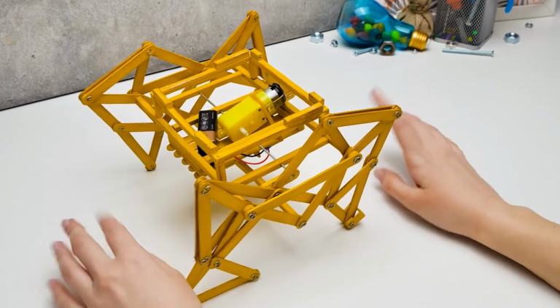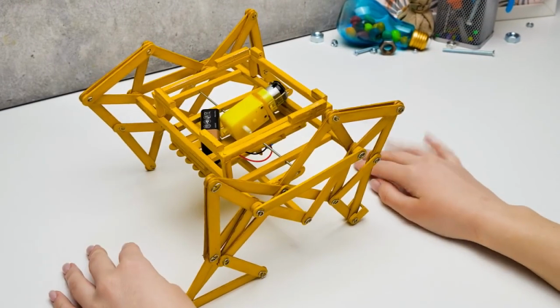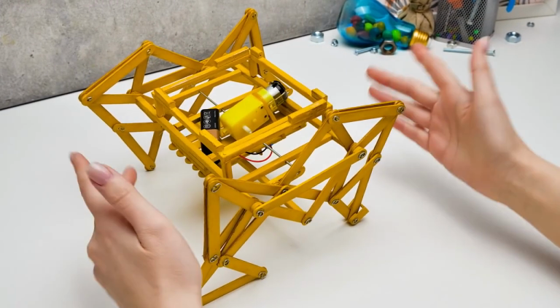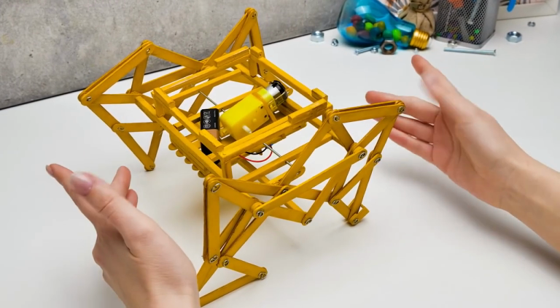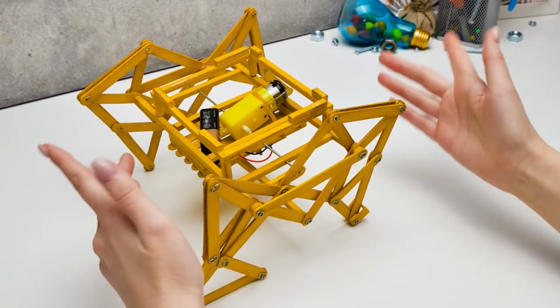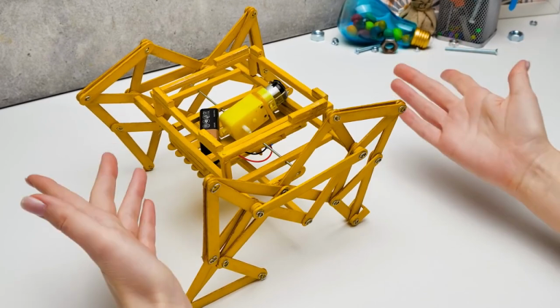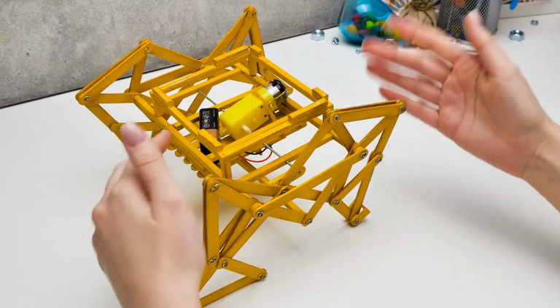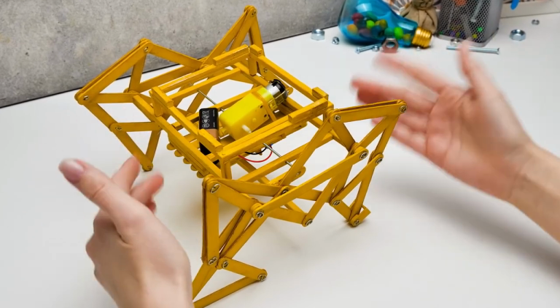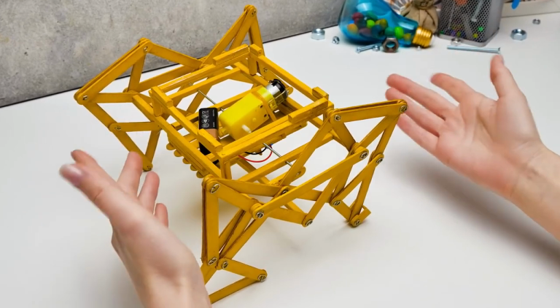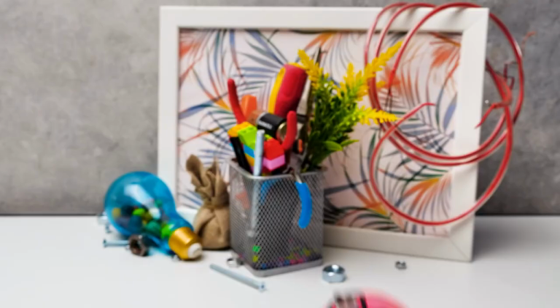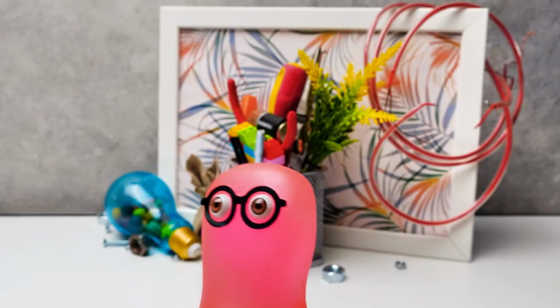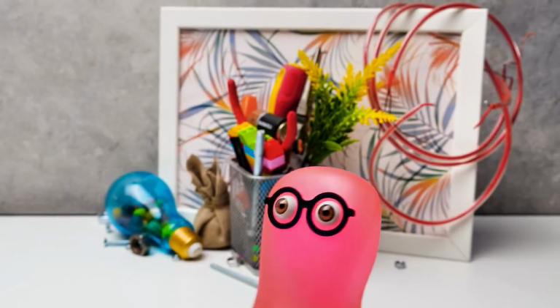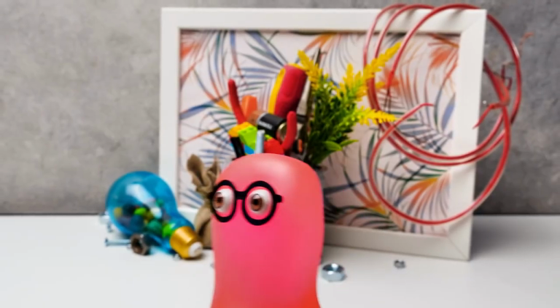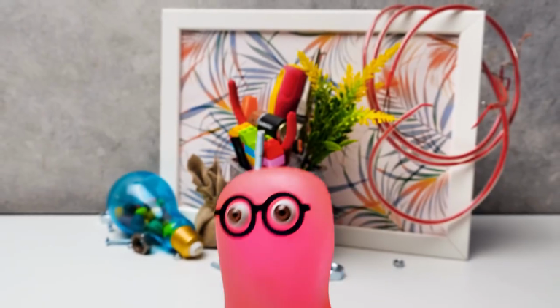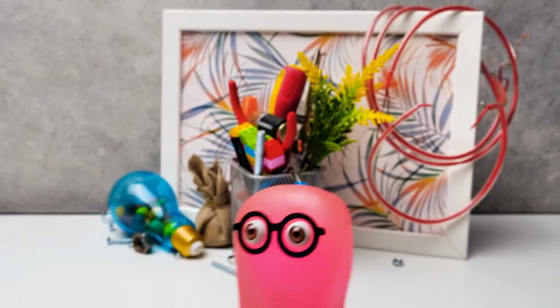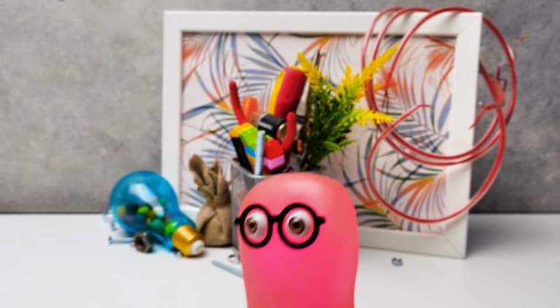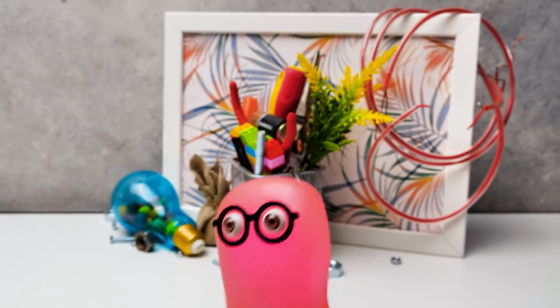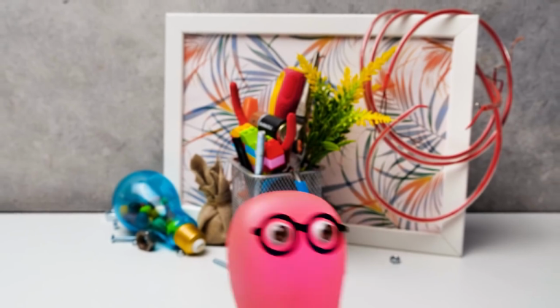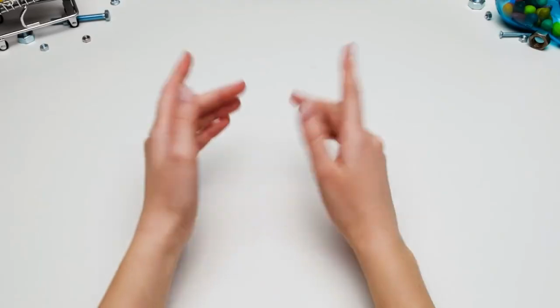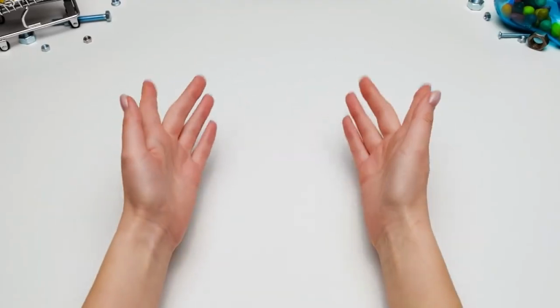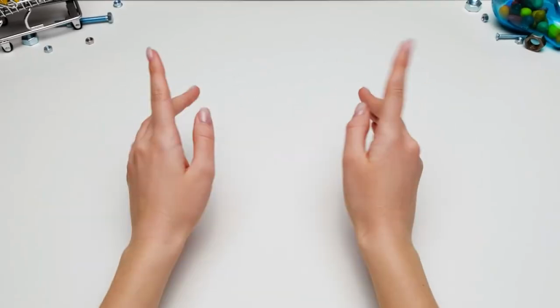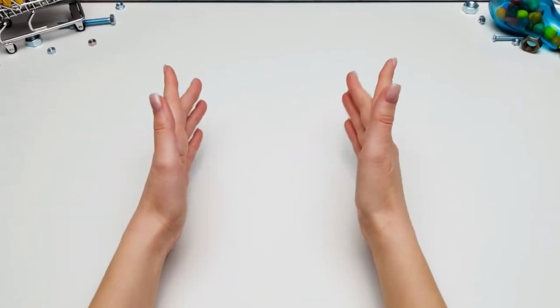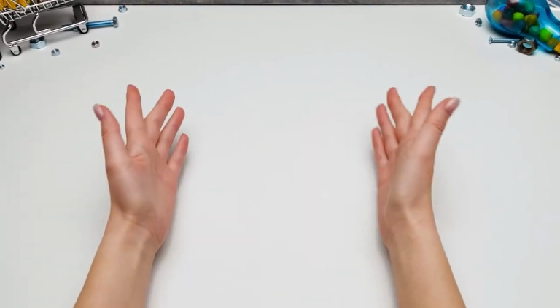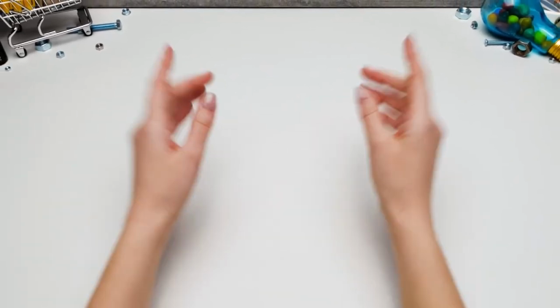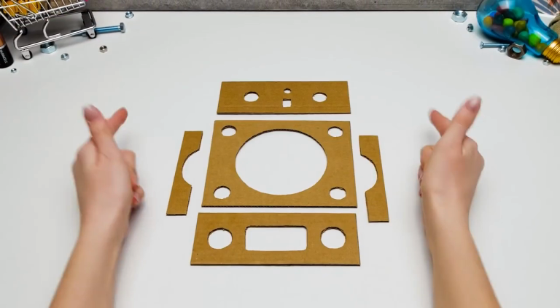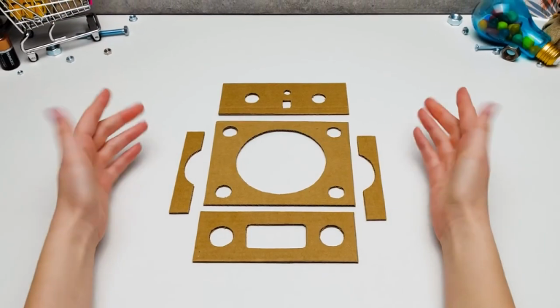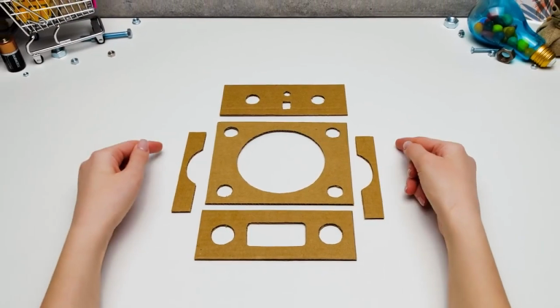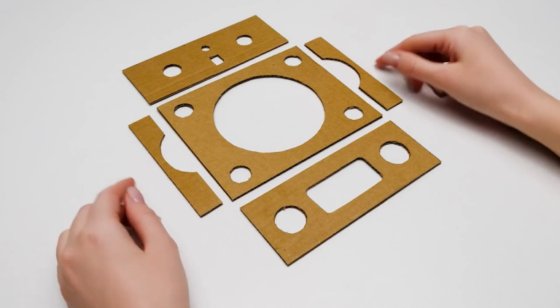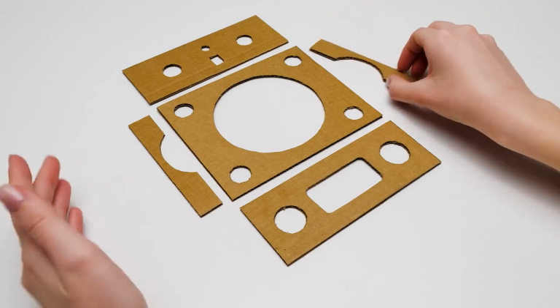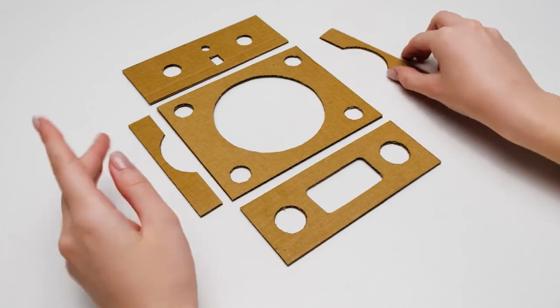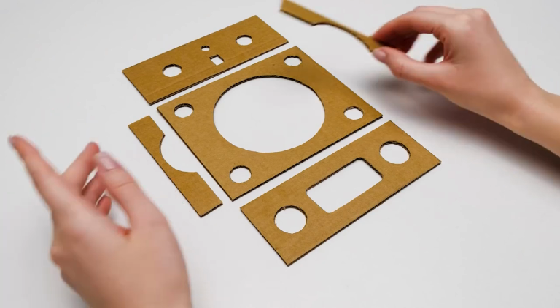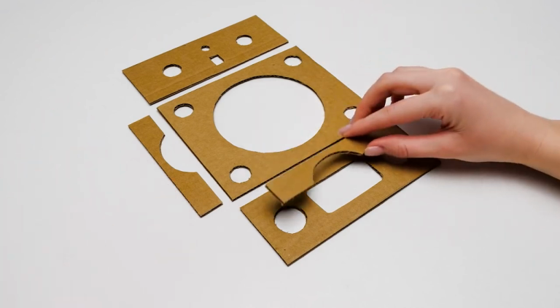We need someone to control this moon buggy. Do you have any ideas? That's easy — who could do it better than a robot? You're right! First, let's make a cabin for it! Pay attention — make sure that the side pieces are shorter by a third!